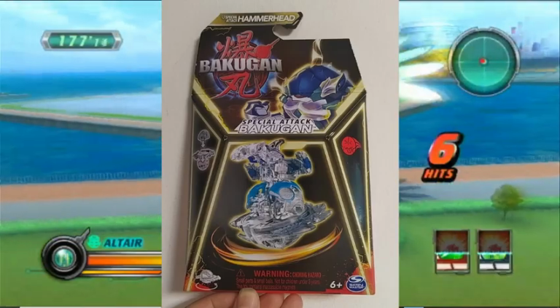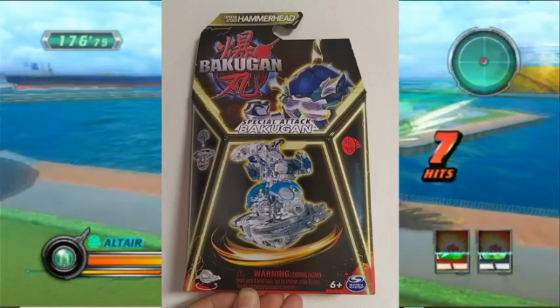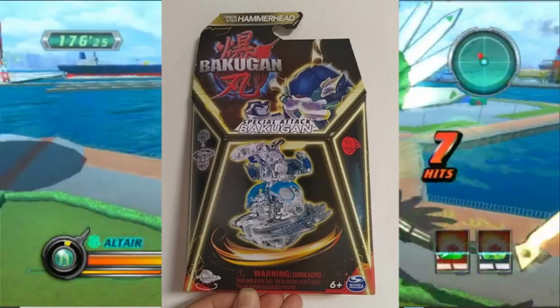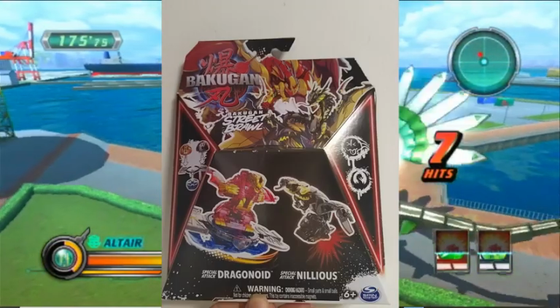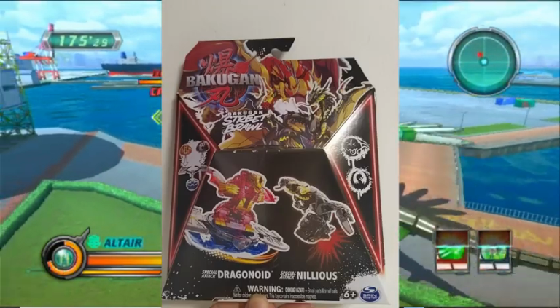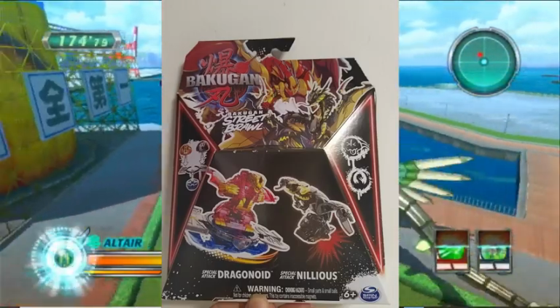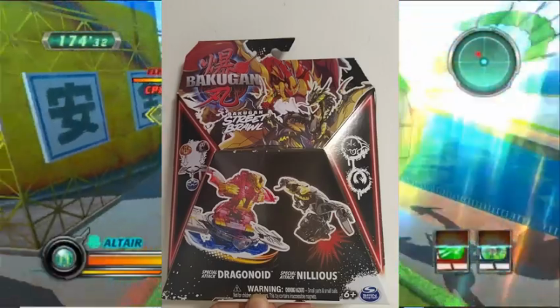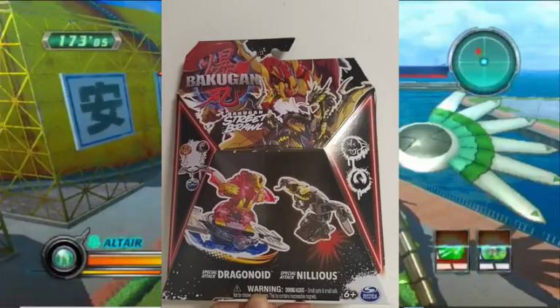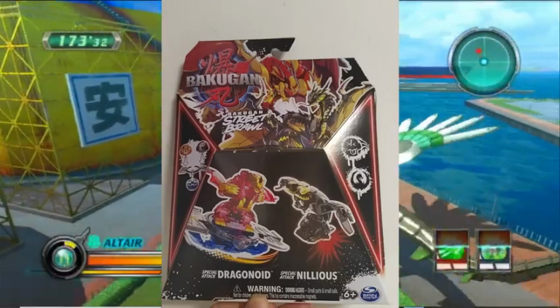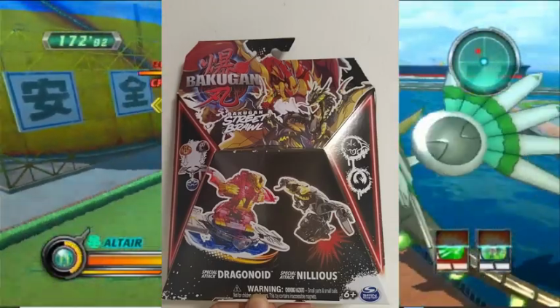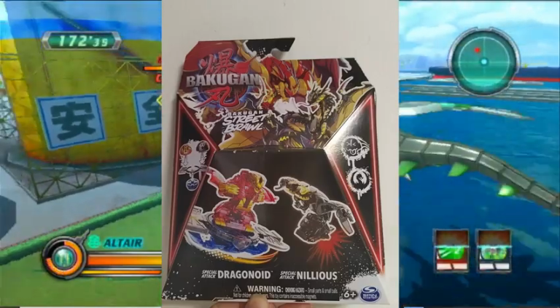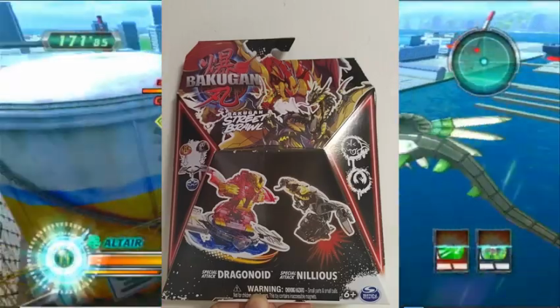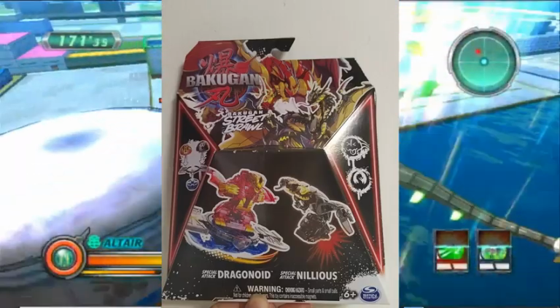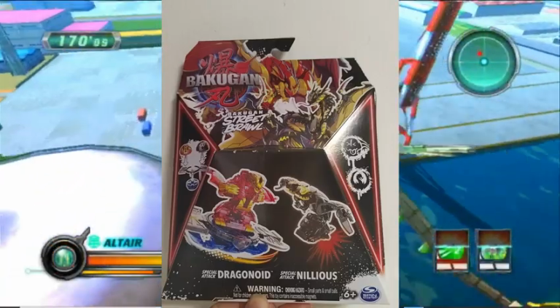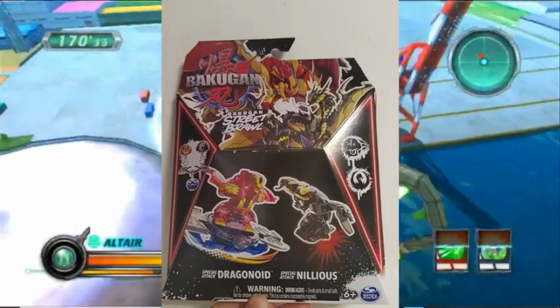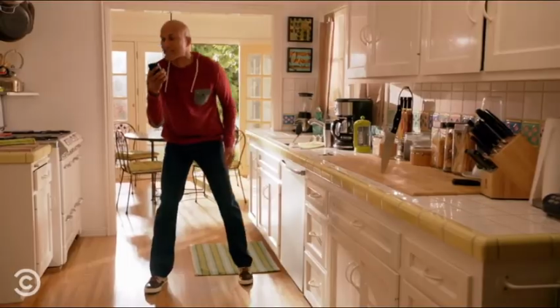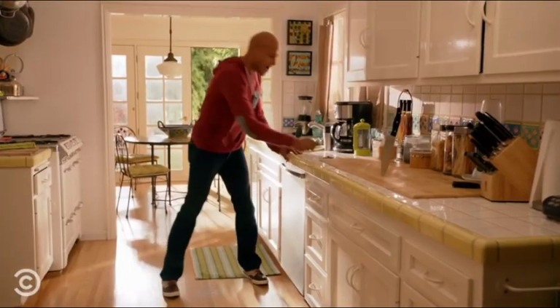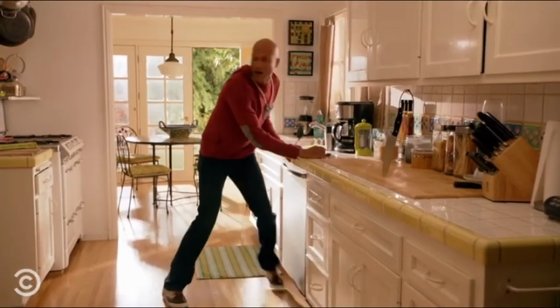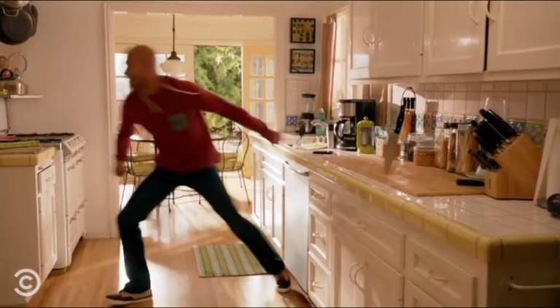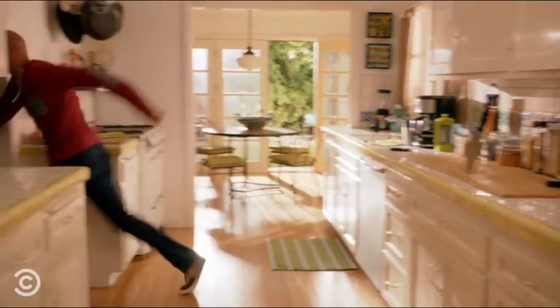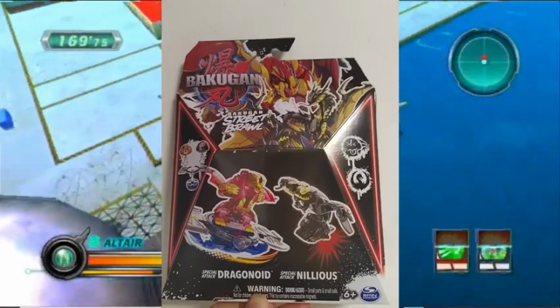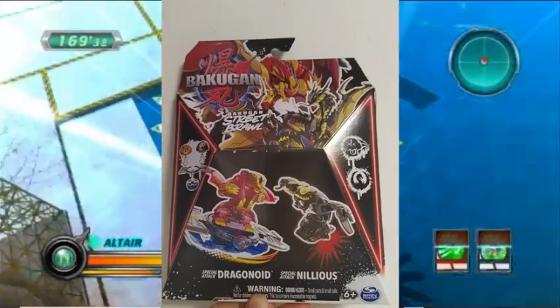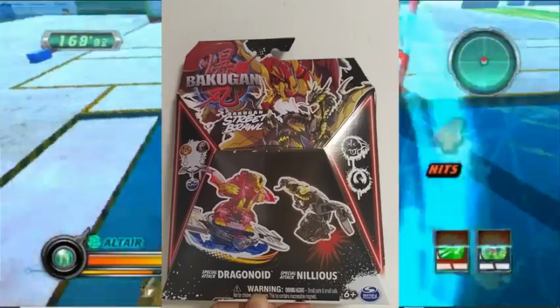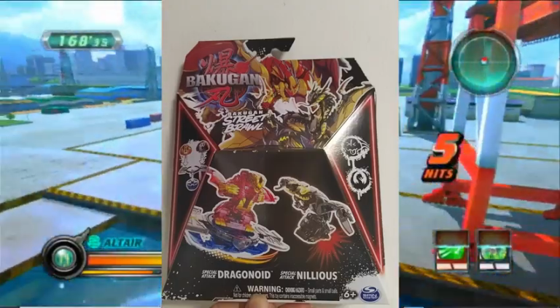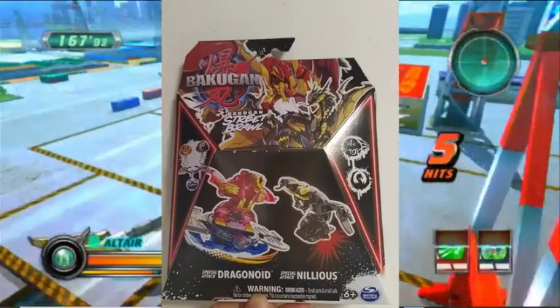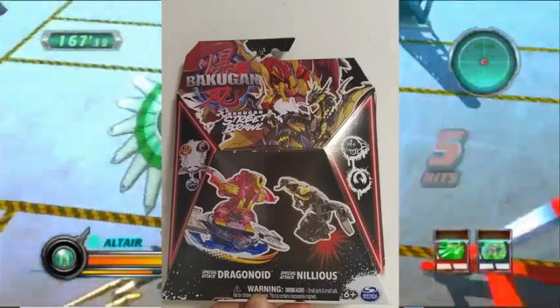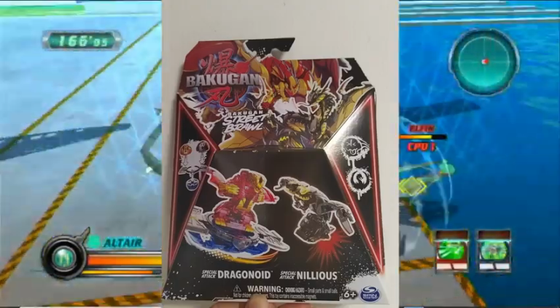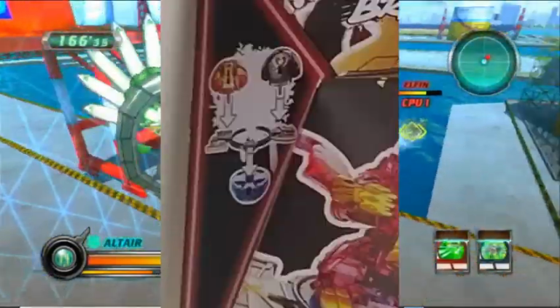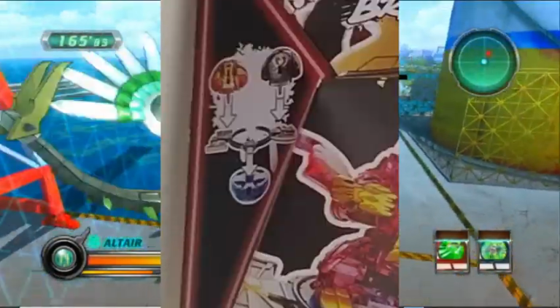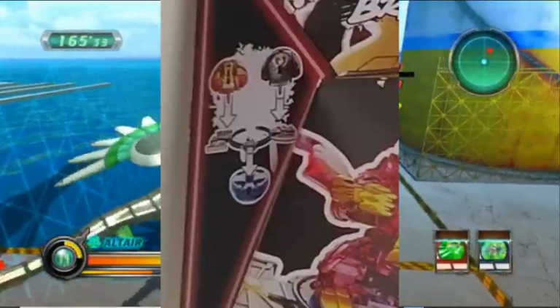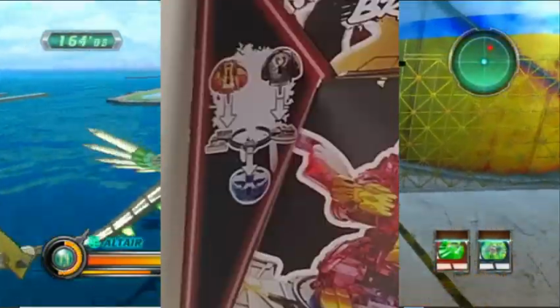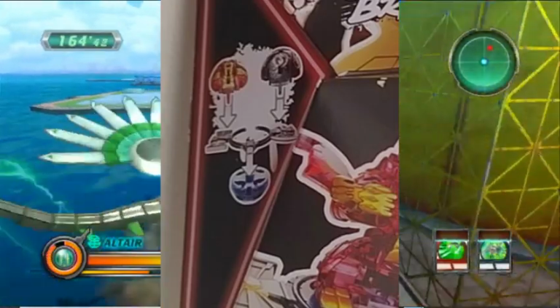Another product revealed is the new Bakugan Street Brawl packs. That's right, this is no longer a game of kids — it's now a street fight. From this Street Brawl set, it seems on the side of the pack you are able to attach the top of the two Bakugans onto the attack ring.